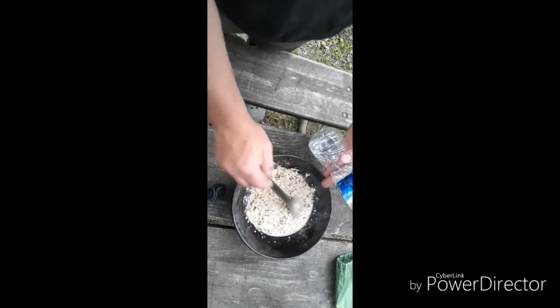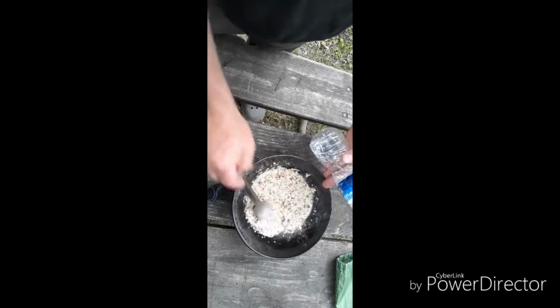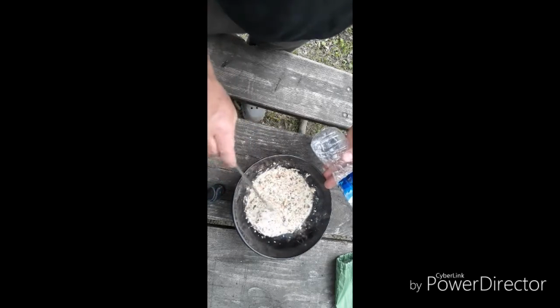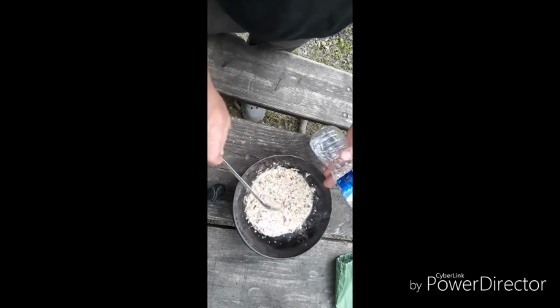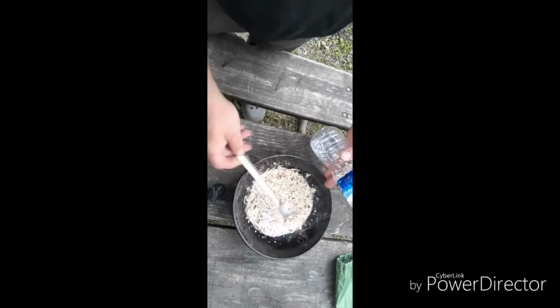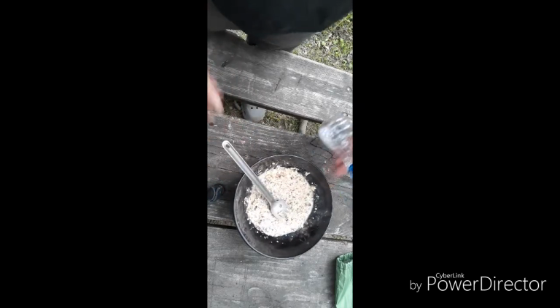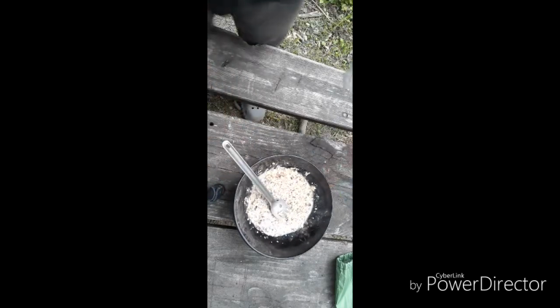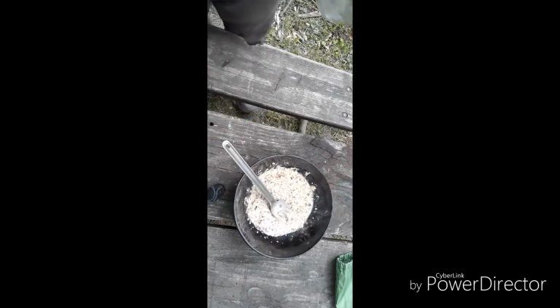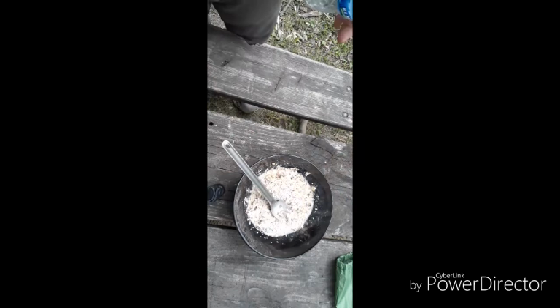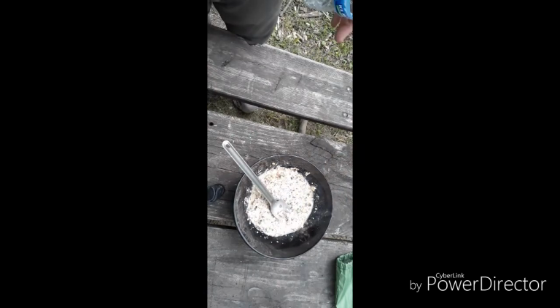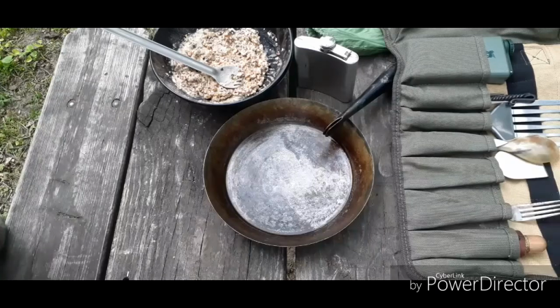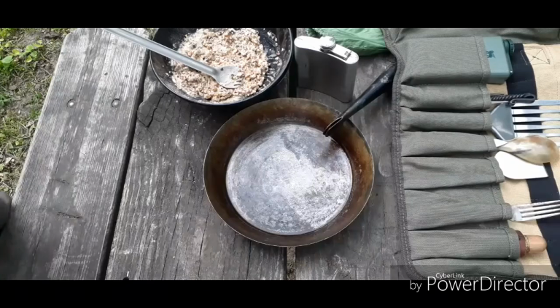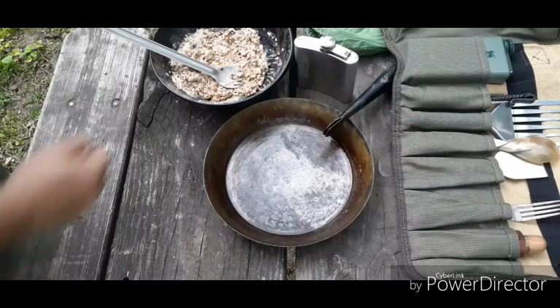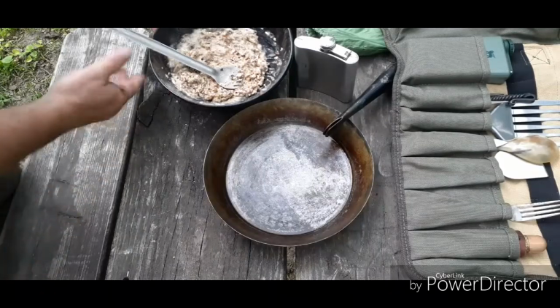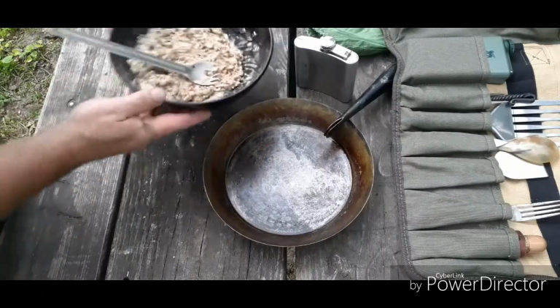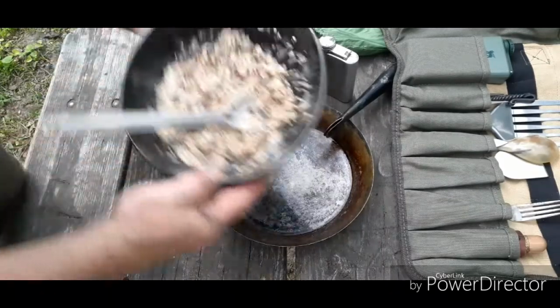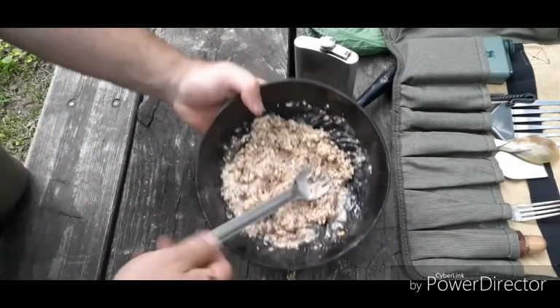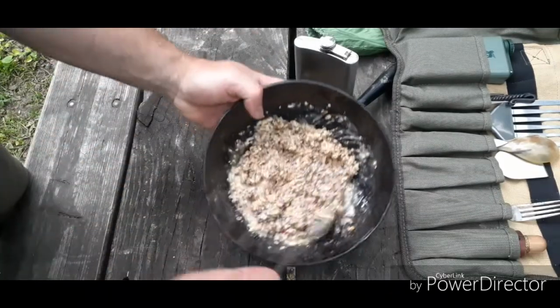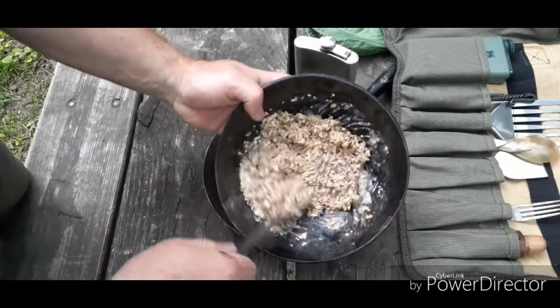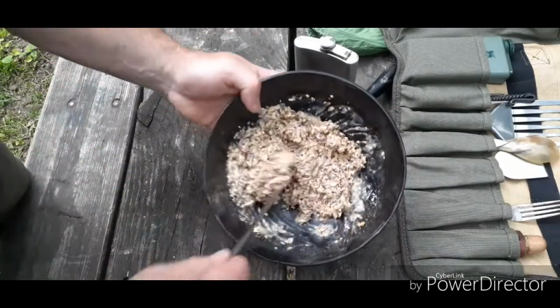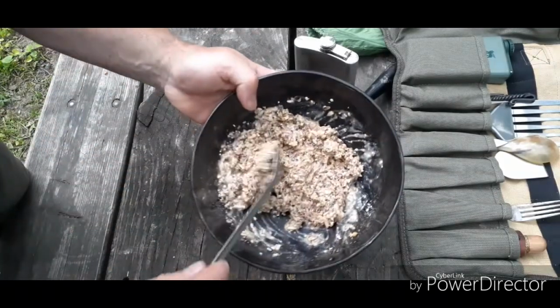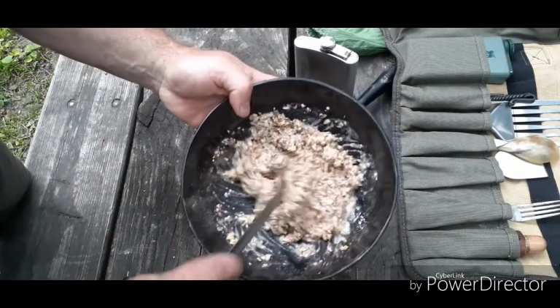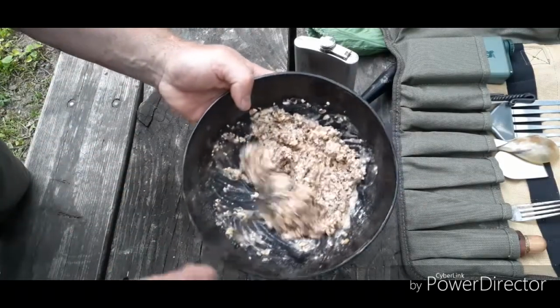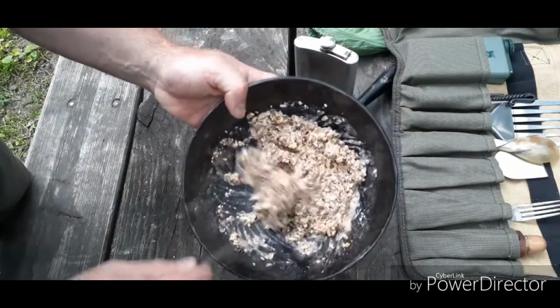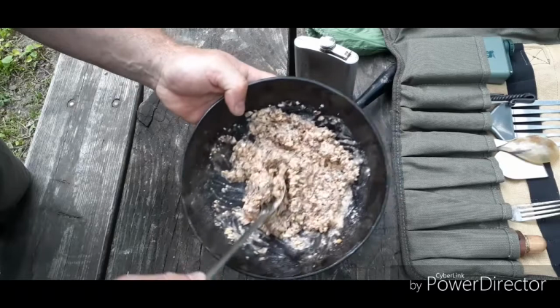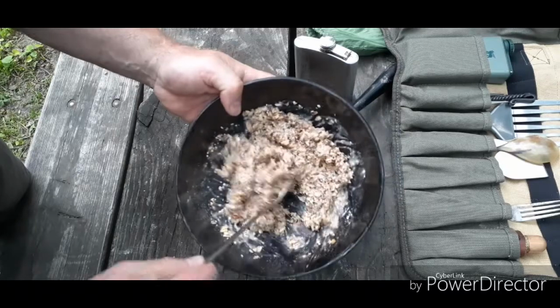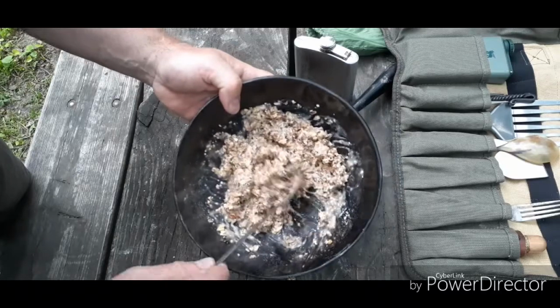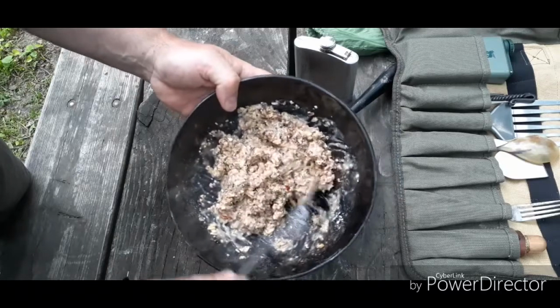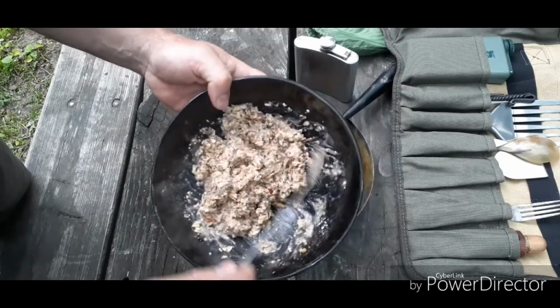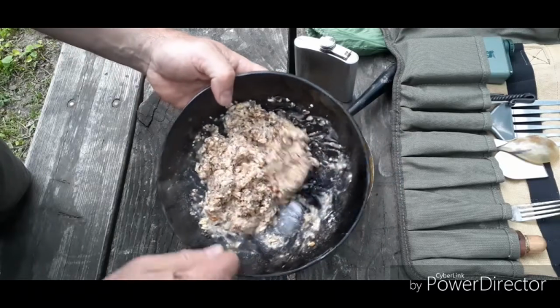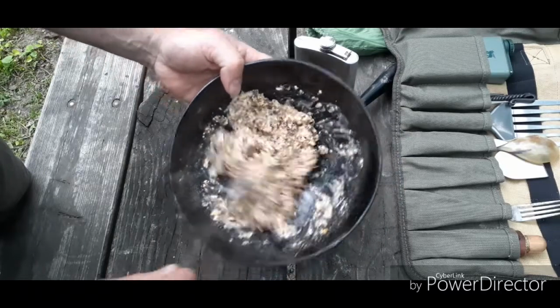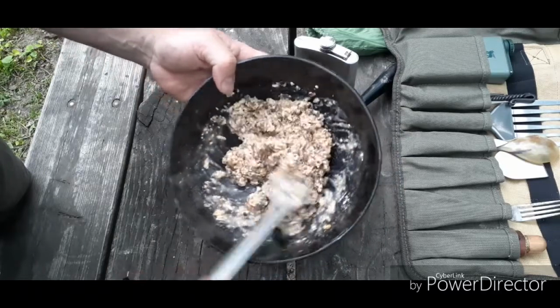It'll absorb and reconstitute itself through hydration. Get it like that and let it set there and firm up. You're roughly going to want something like this consistency — at least from the way I do it.